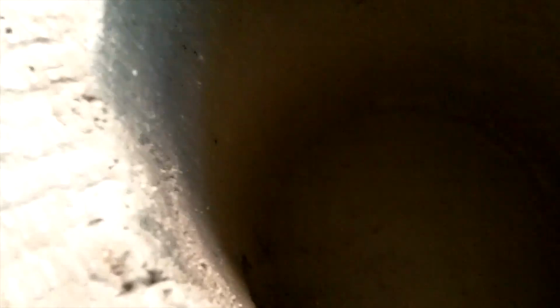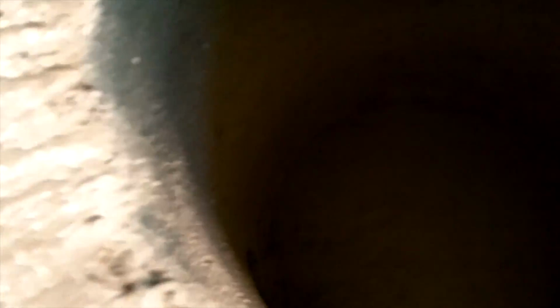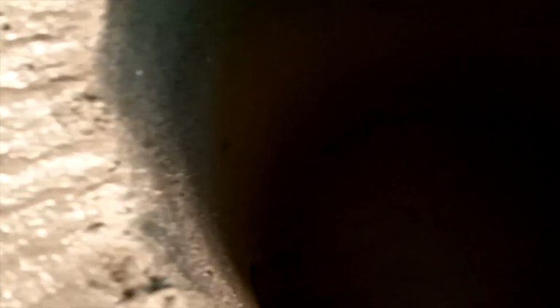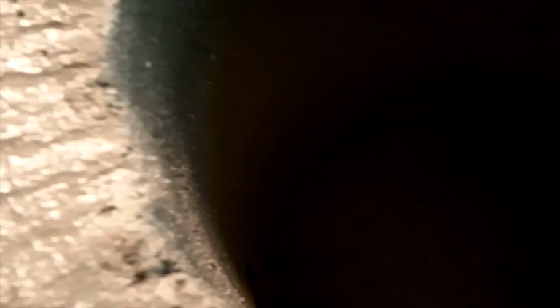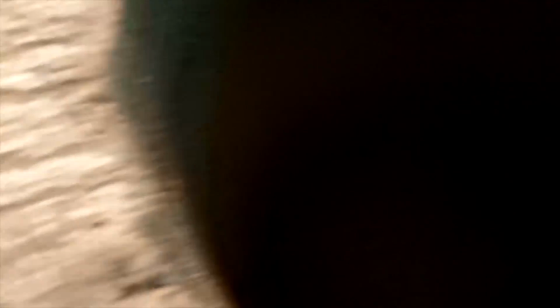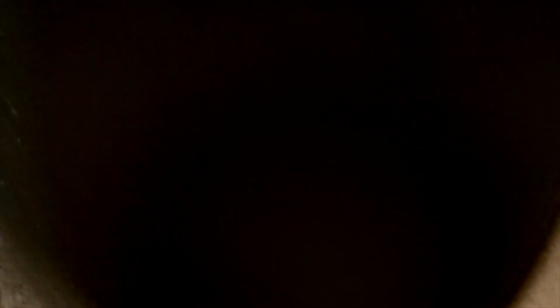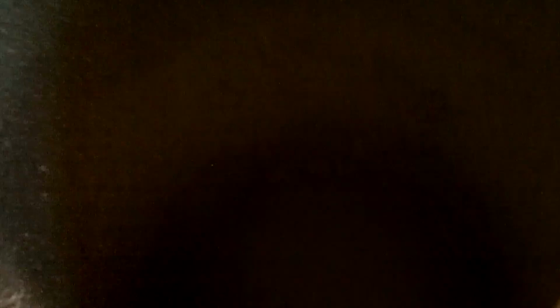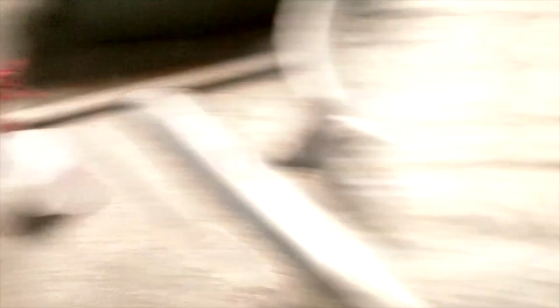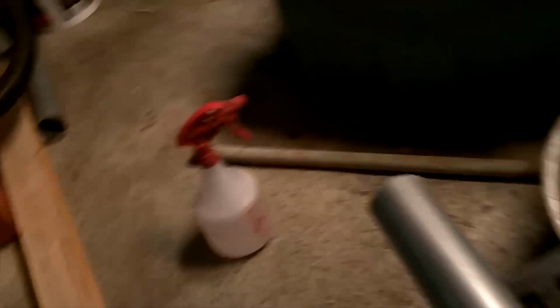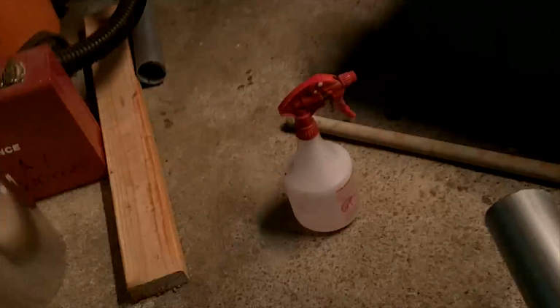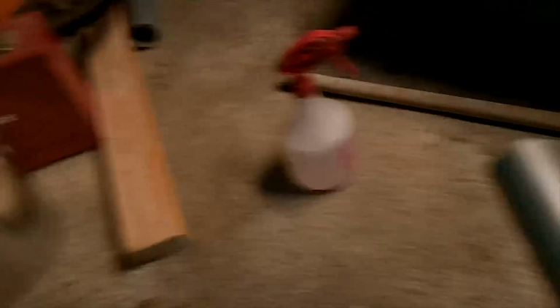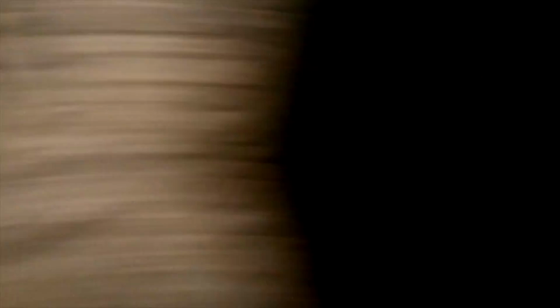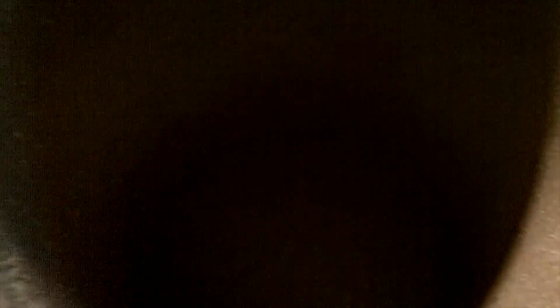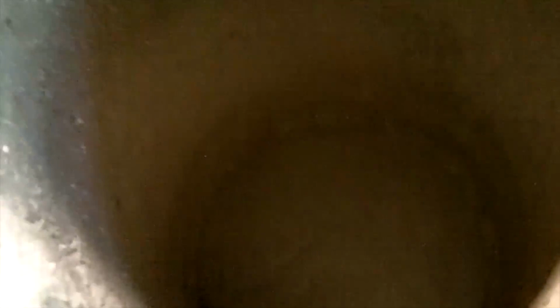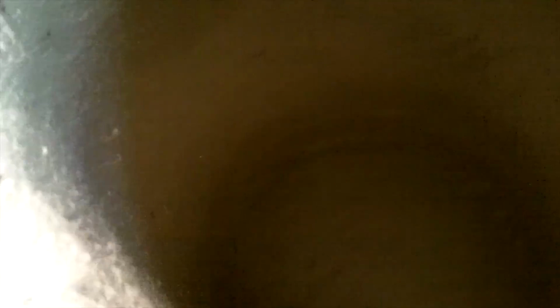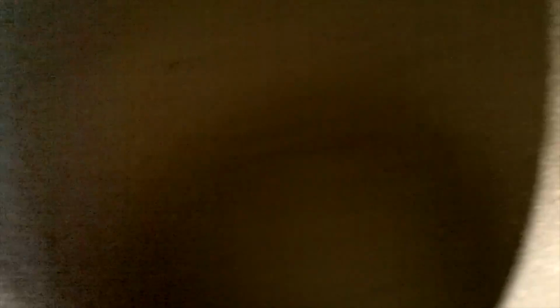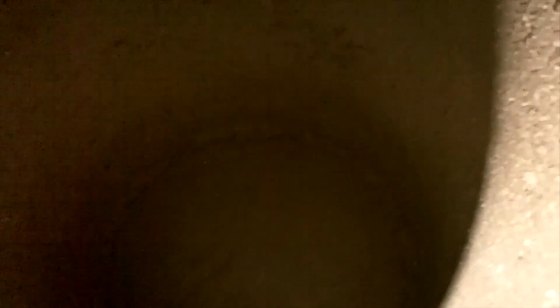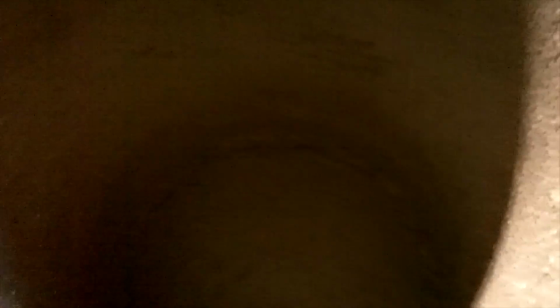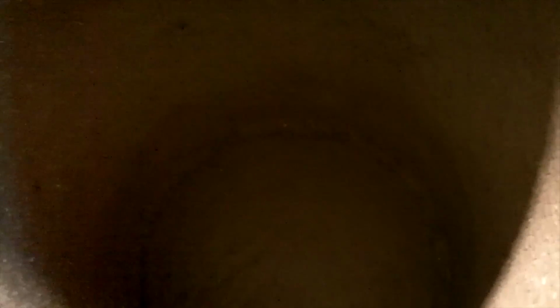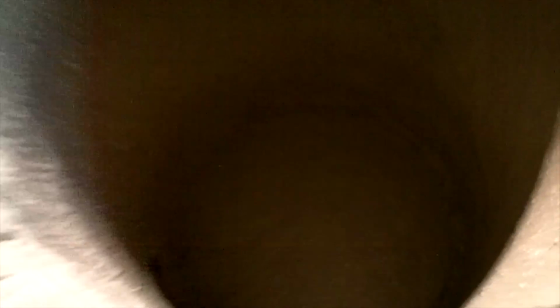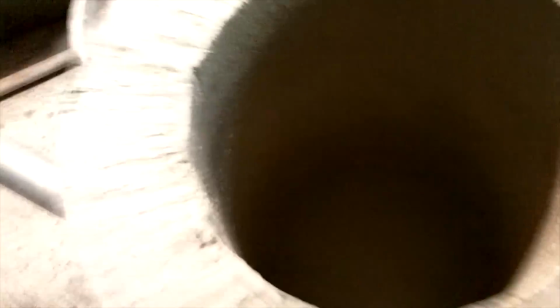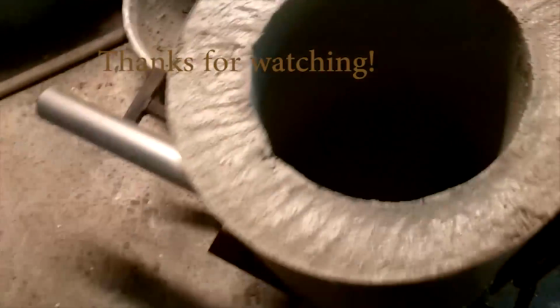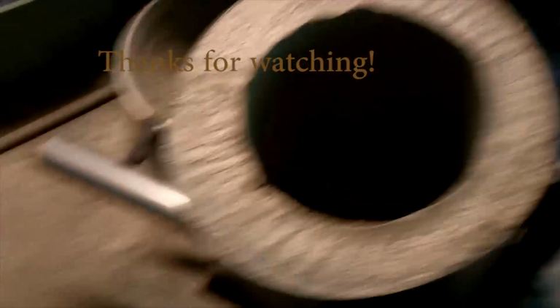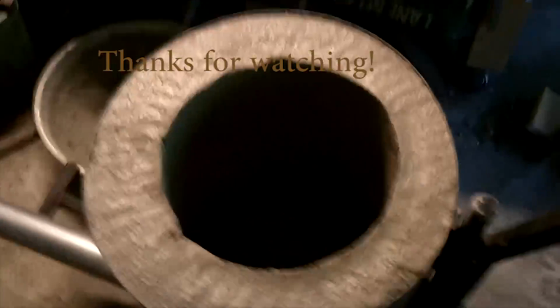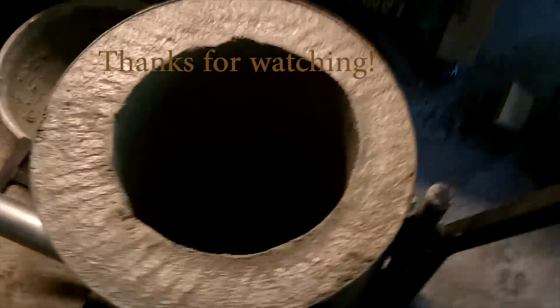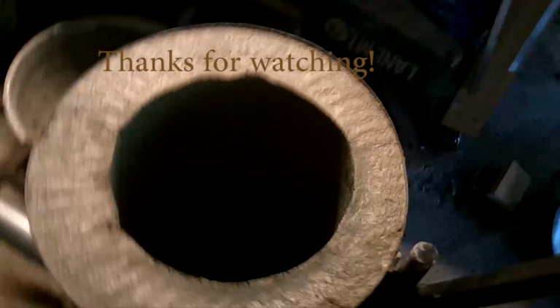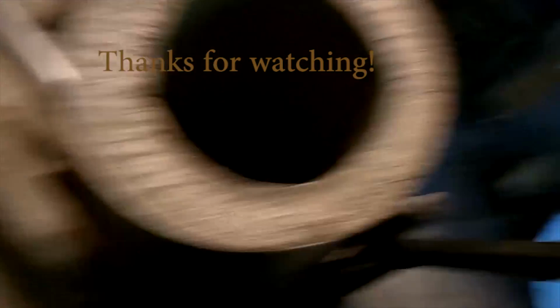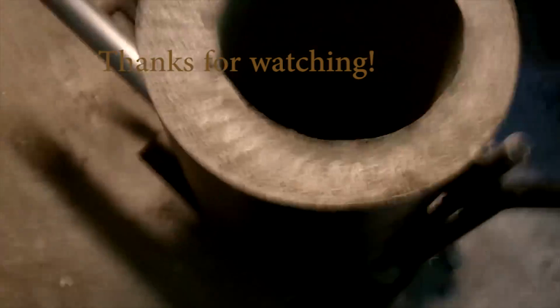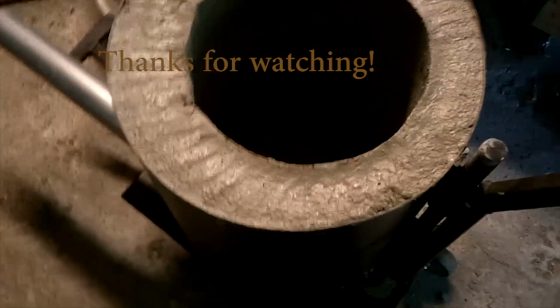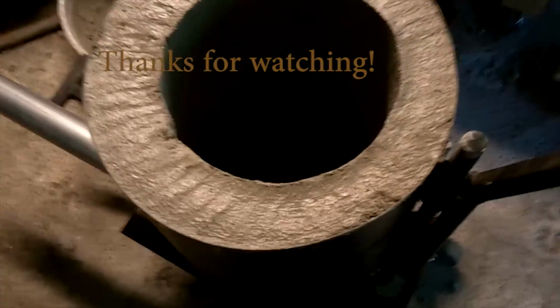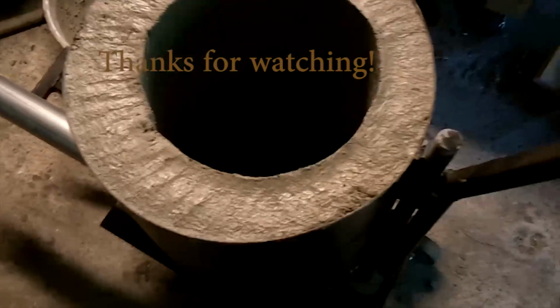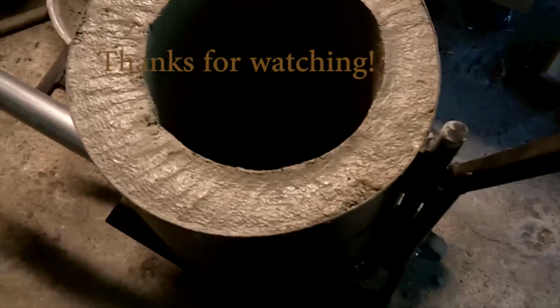I went ahead and put a little bit of water on it with a spray bottle, just a tiny bit to keep the surface wet. Now I'm going to put a bag over it and let it start curing.